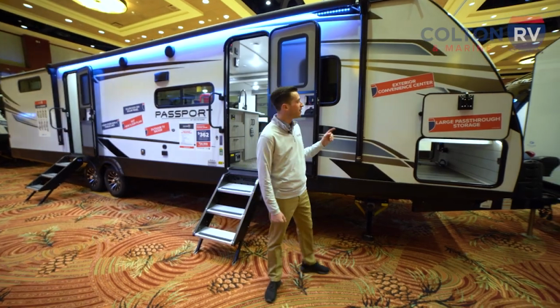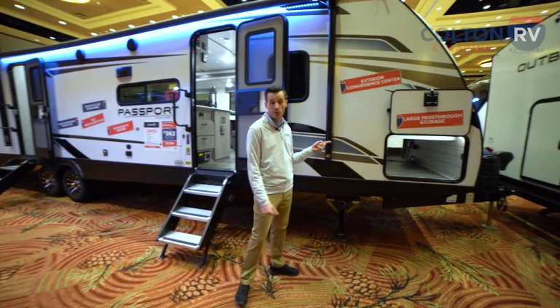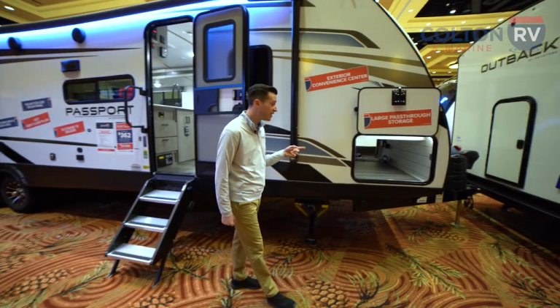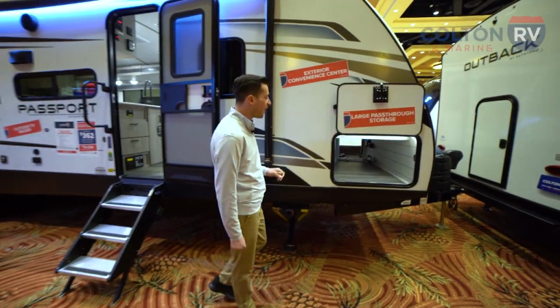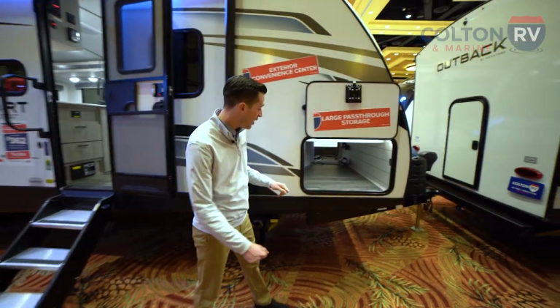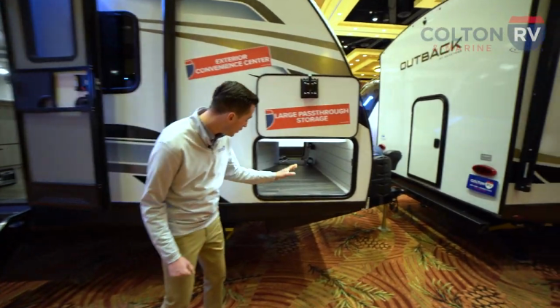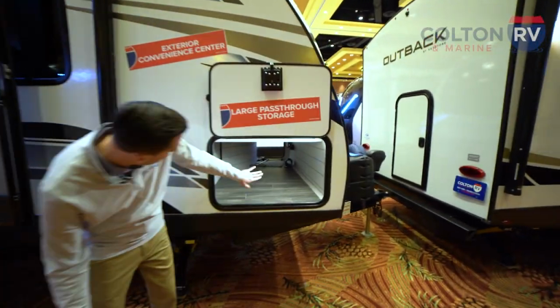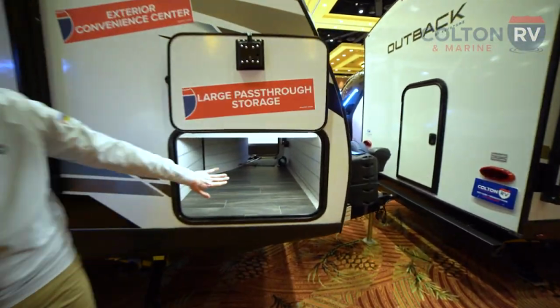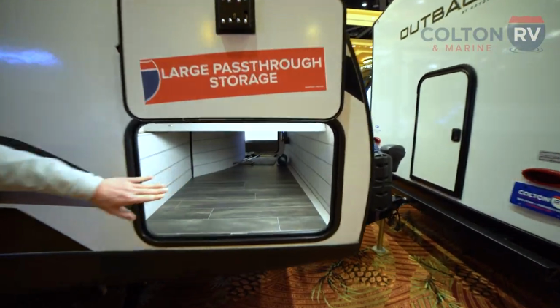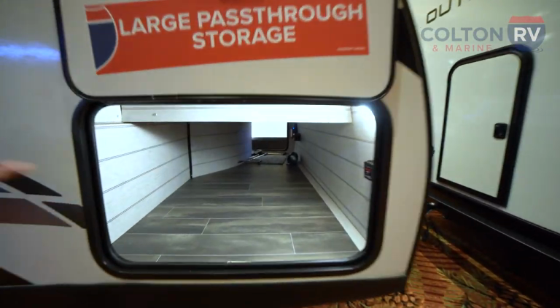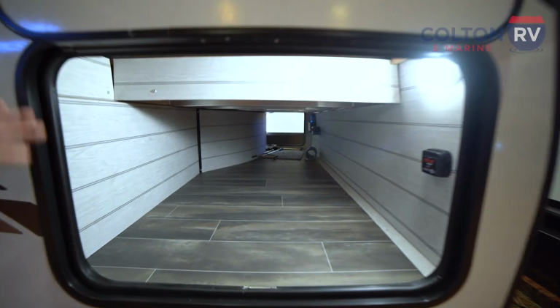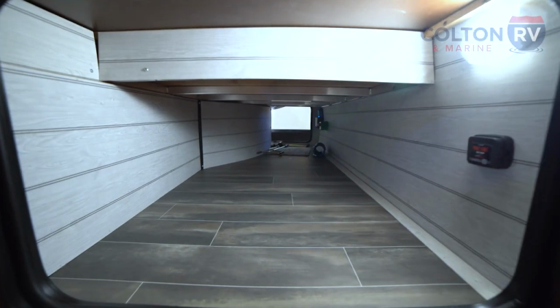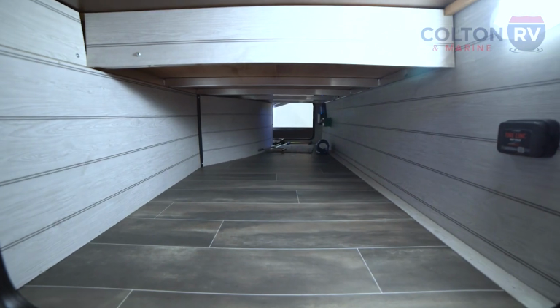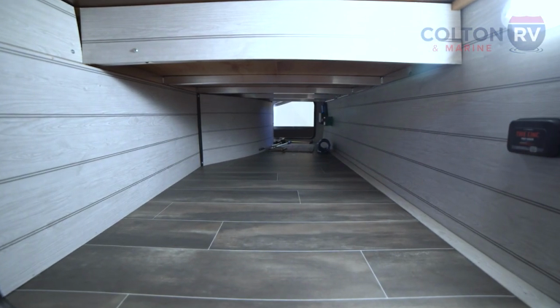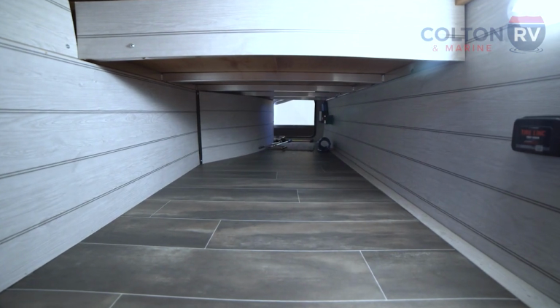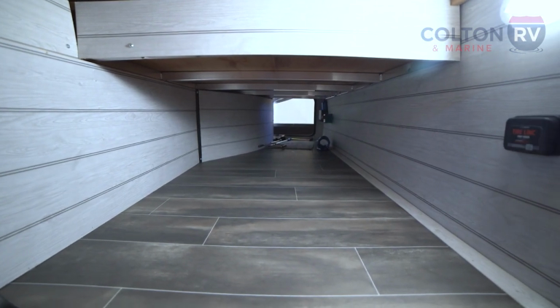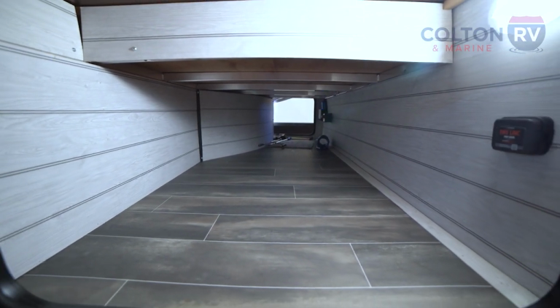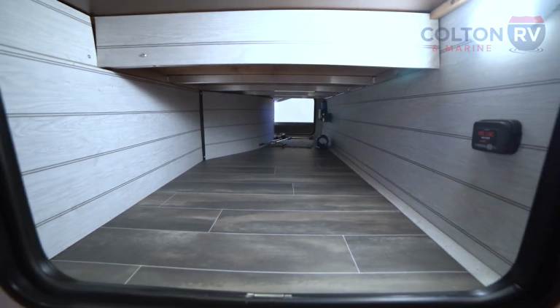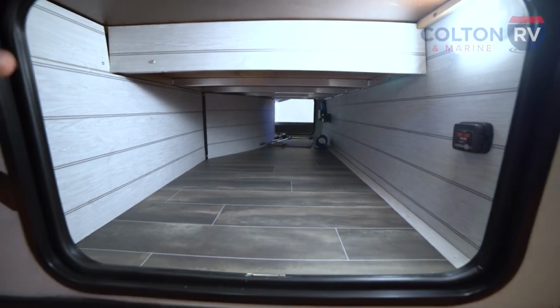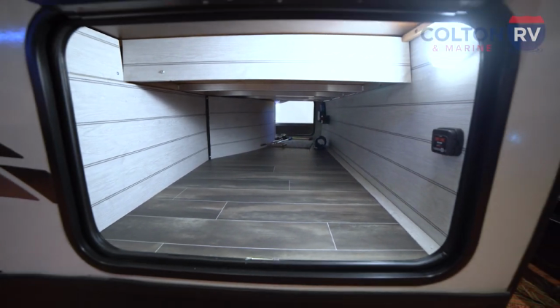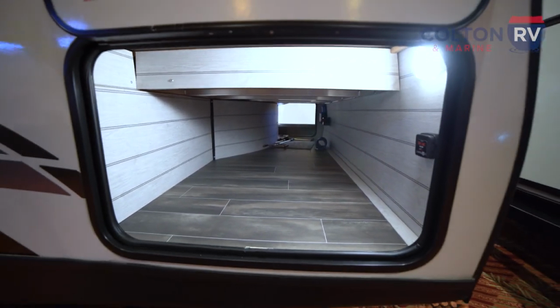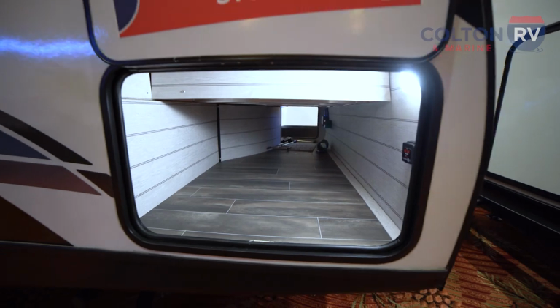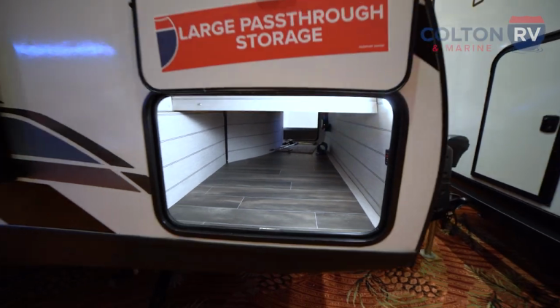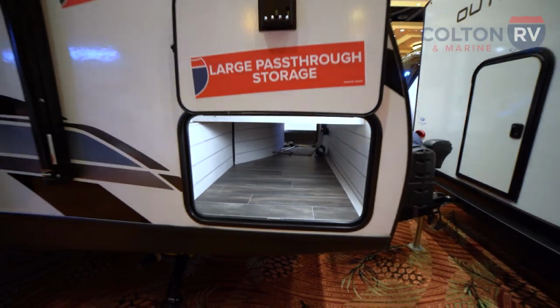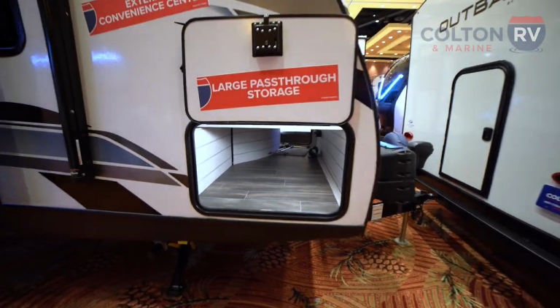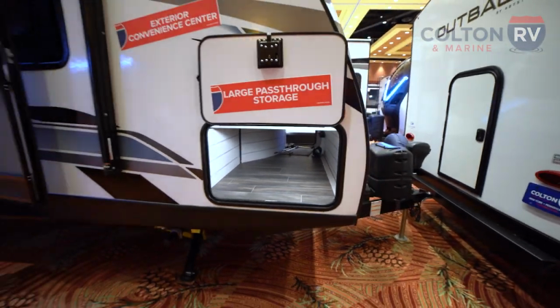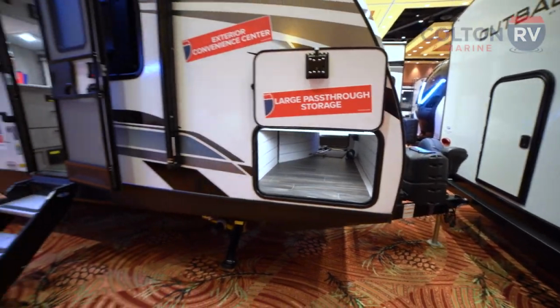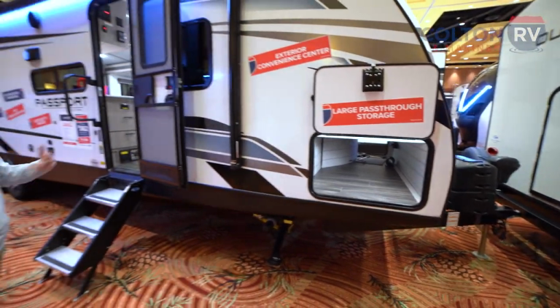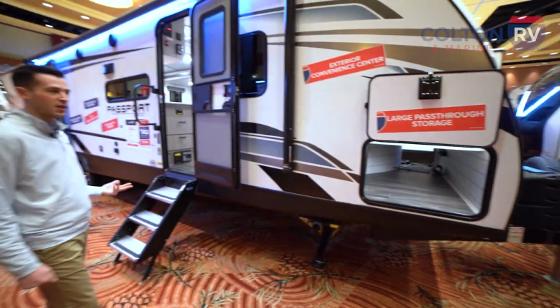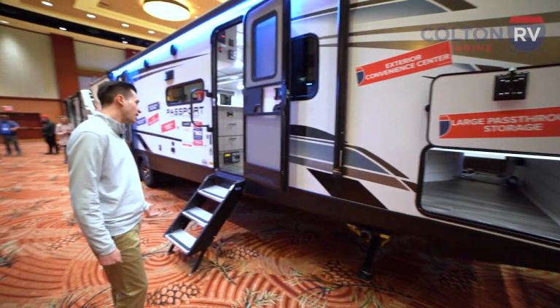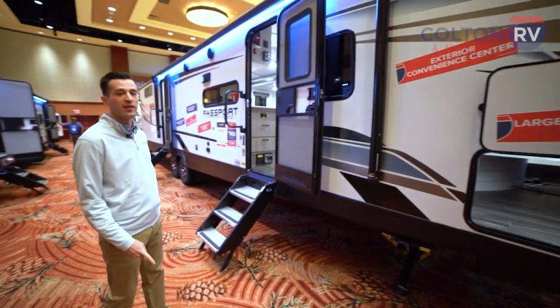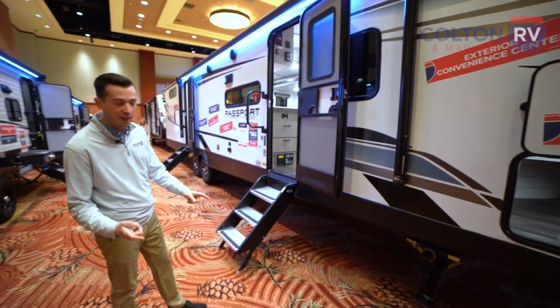The first thing we're going to see on the outside is this awesome pass-through storage. Plenty of room to keep all of your gear, everything you don't want inside the trailer, right in there. And on the opposite side, we have an exterior convenience center, which will have all your water hookups, your electric, your cable, everything like that.